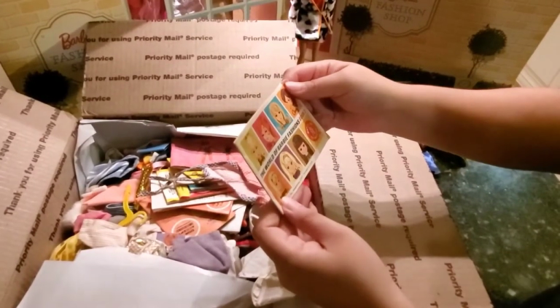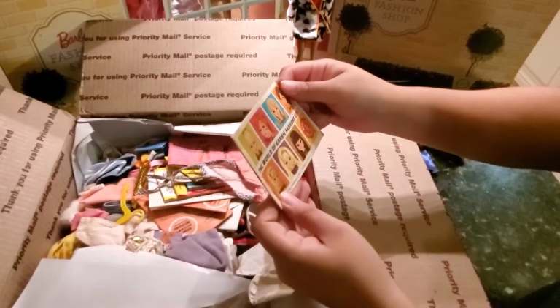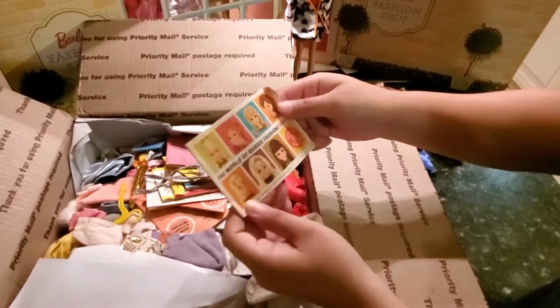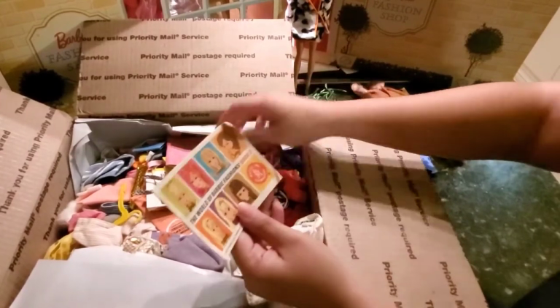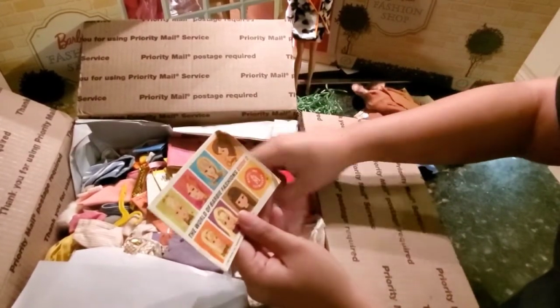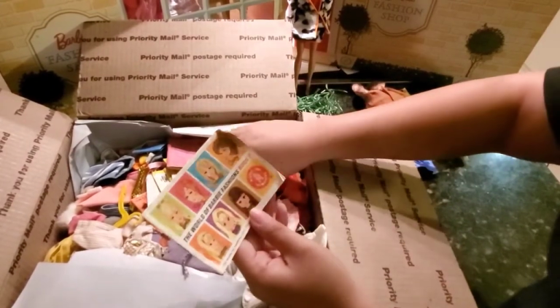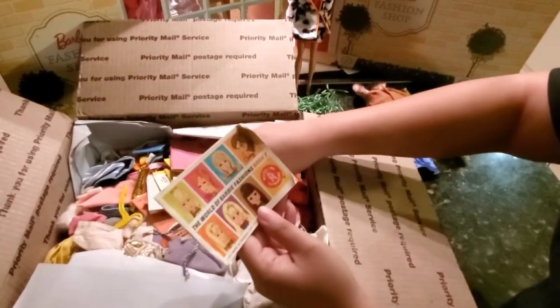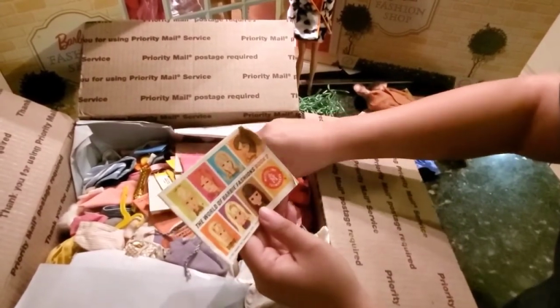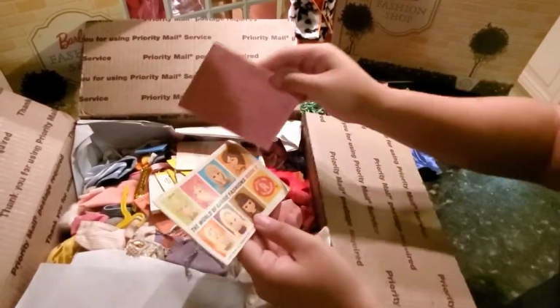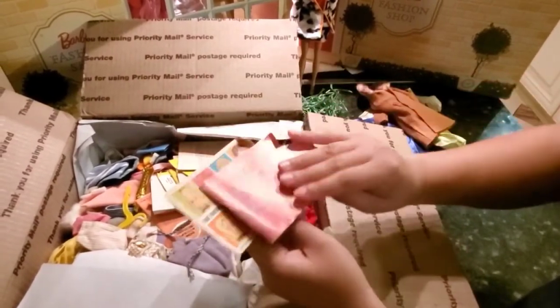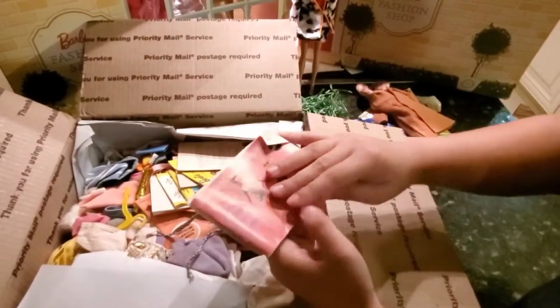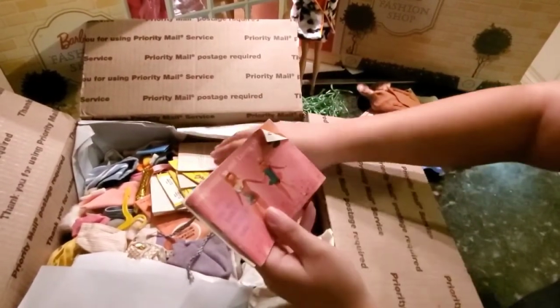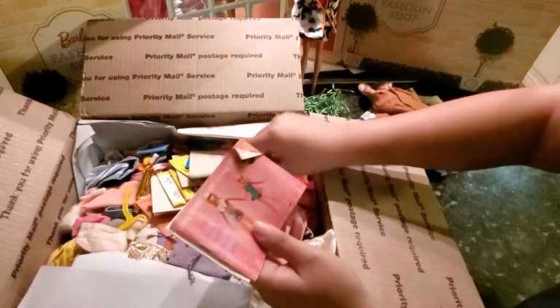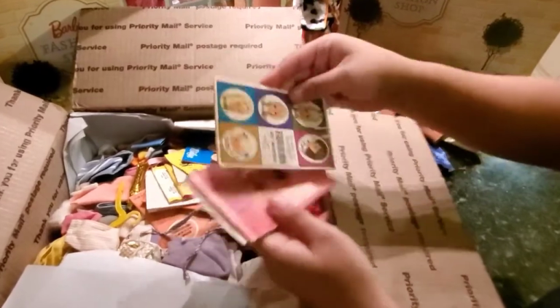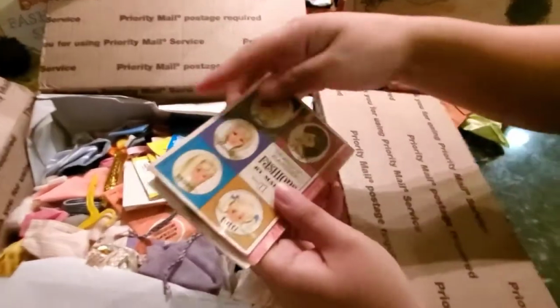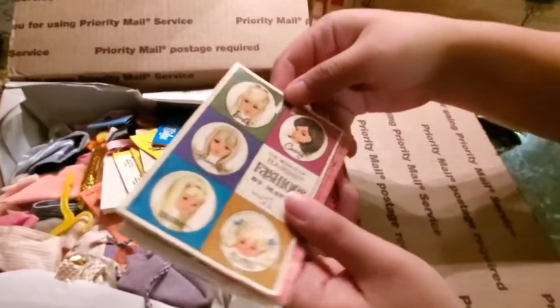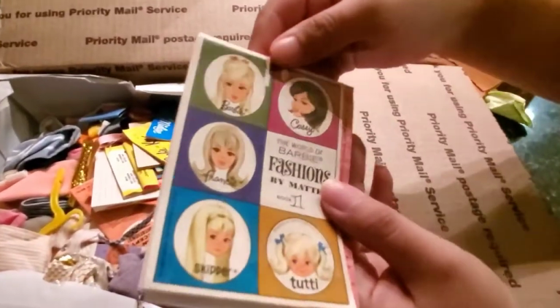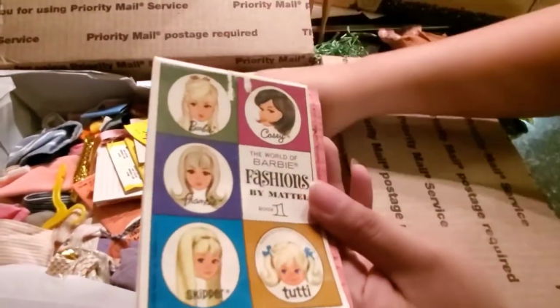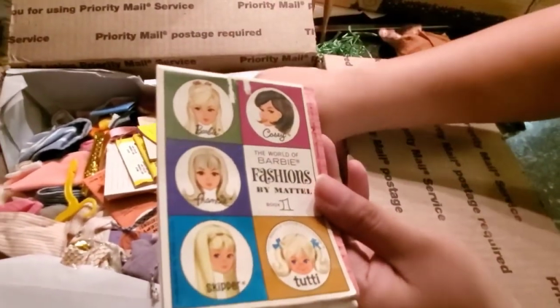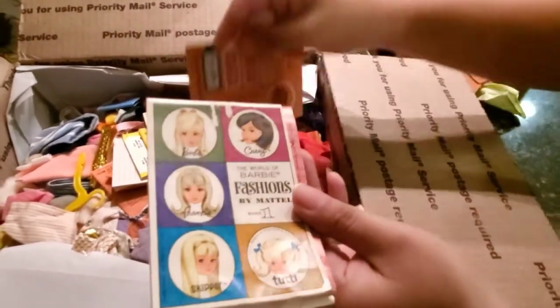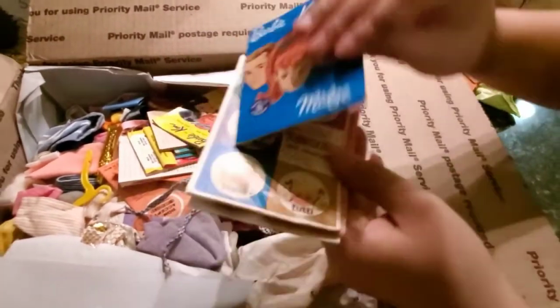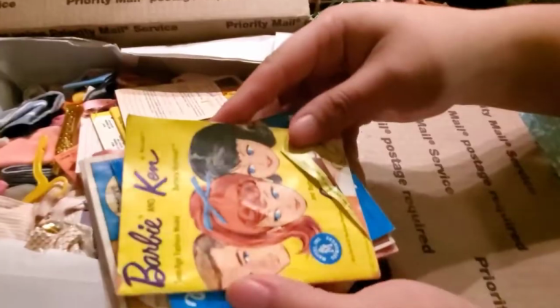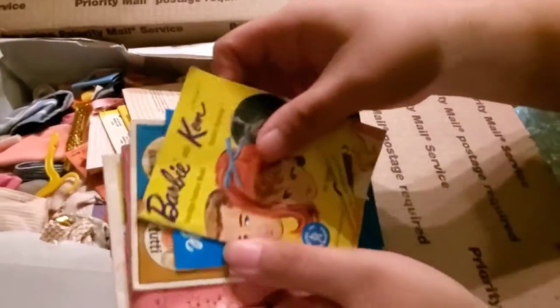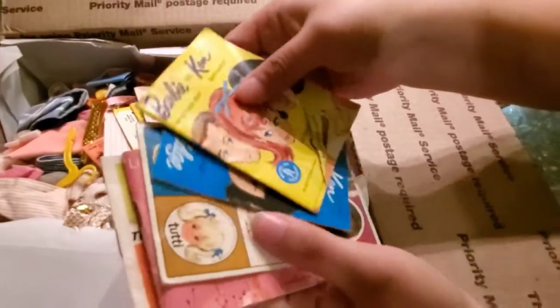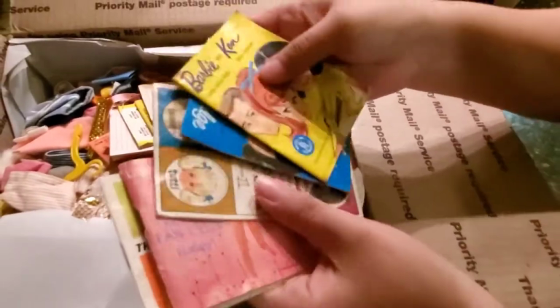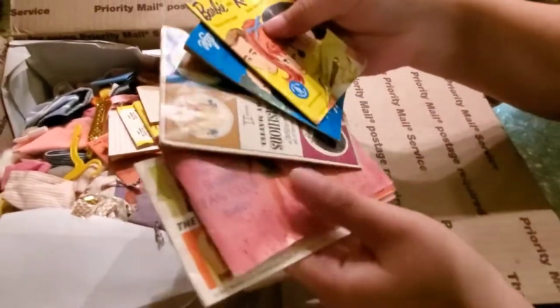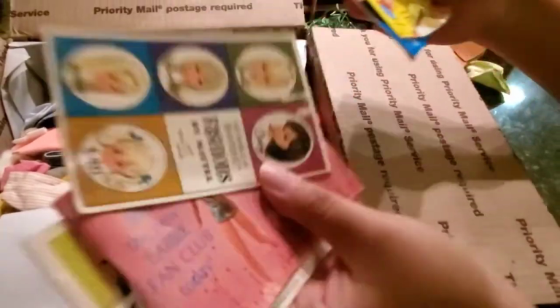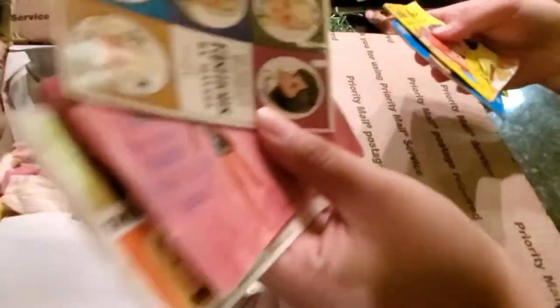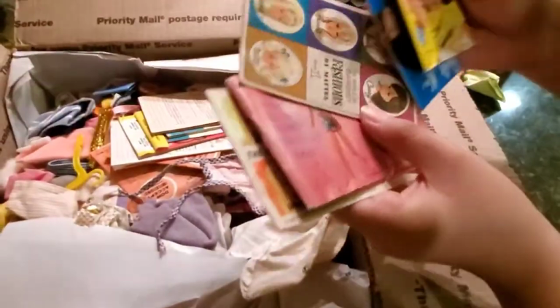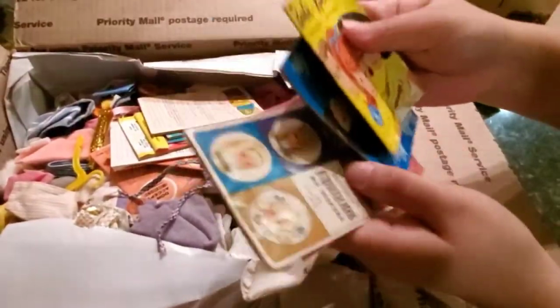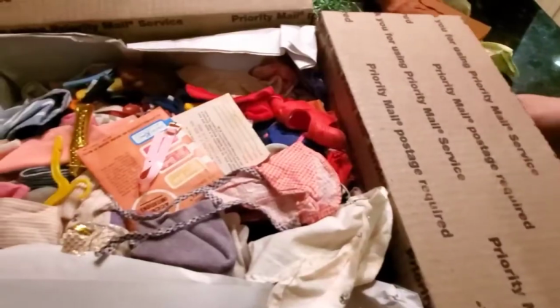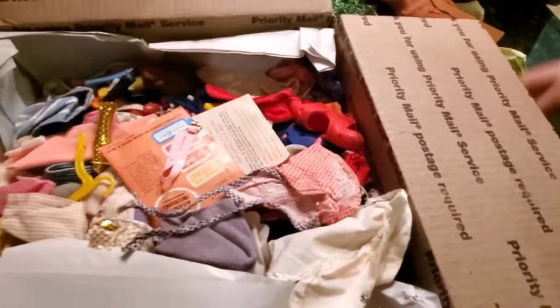Fashion booklets. It has some 2D Skippers, some Live Action ones. I'll be keeping these — I don't have these yet.